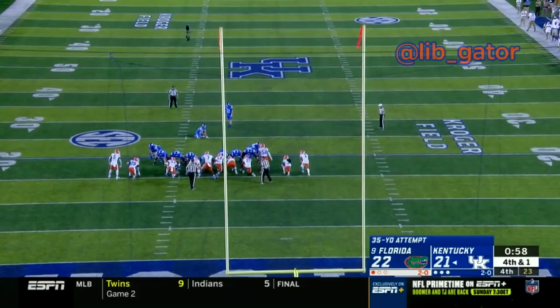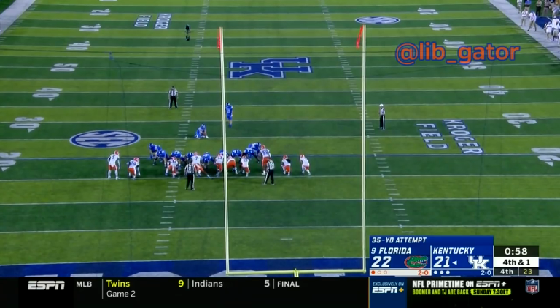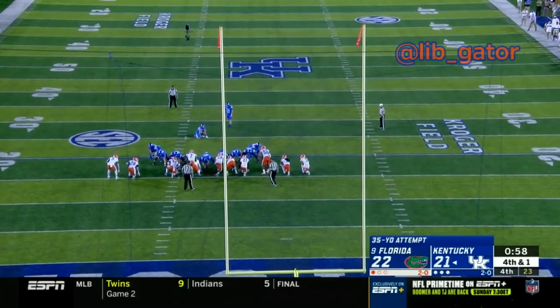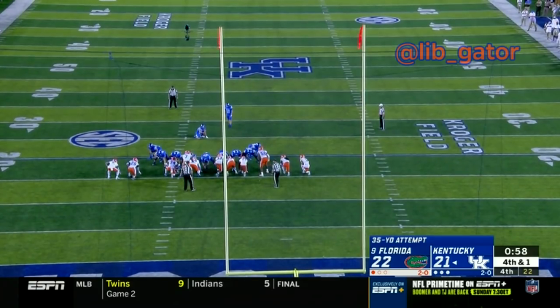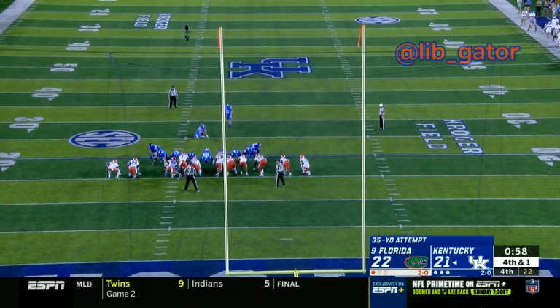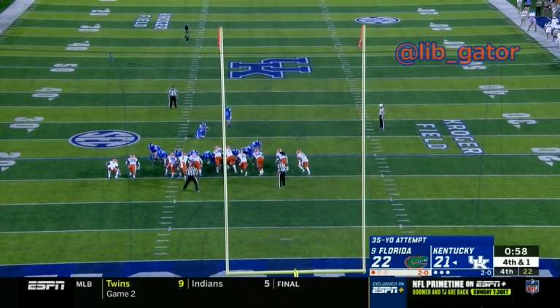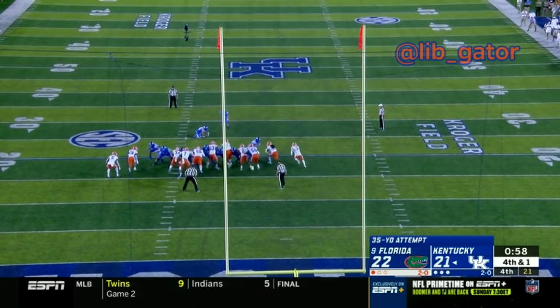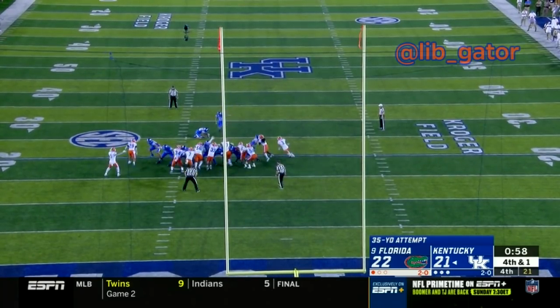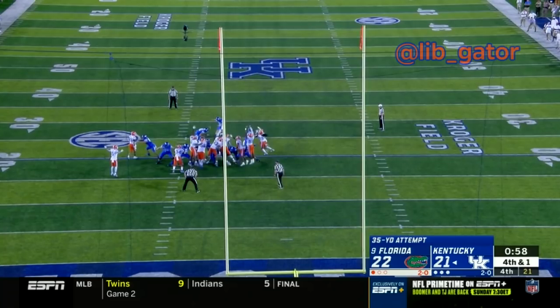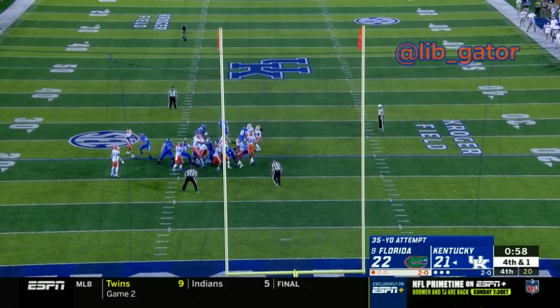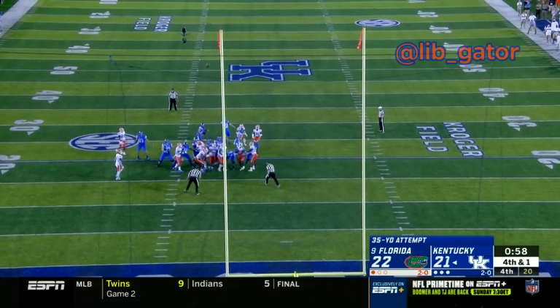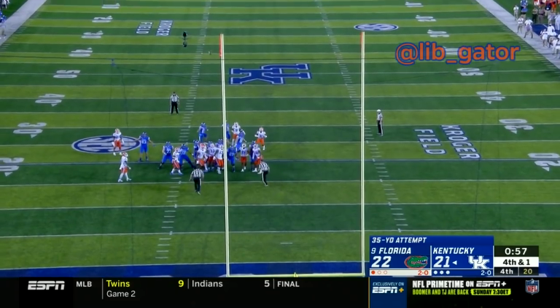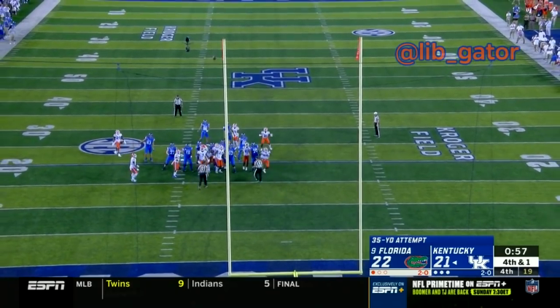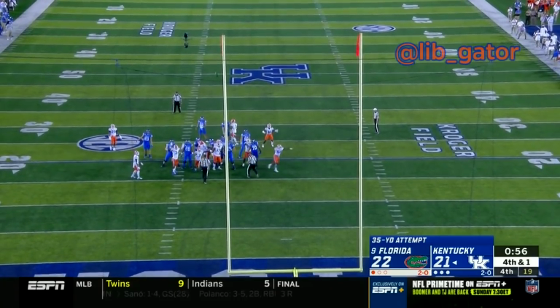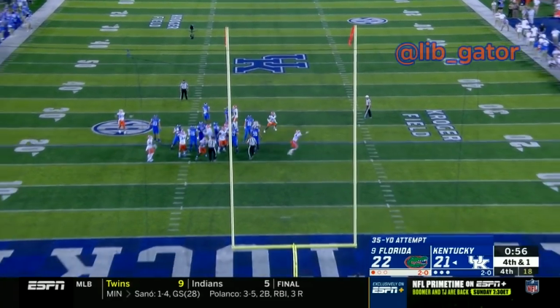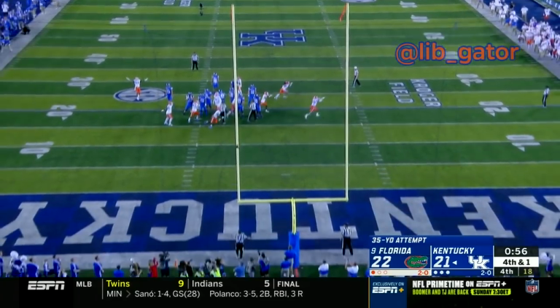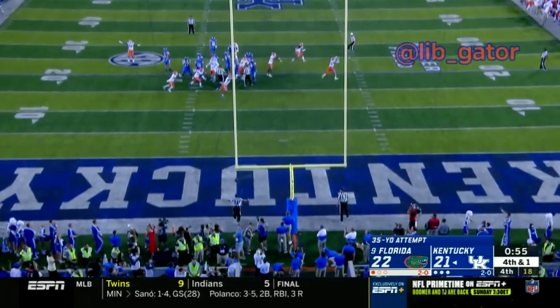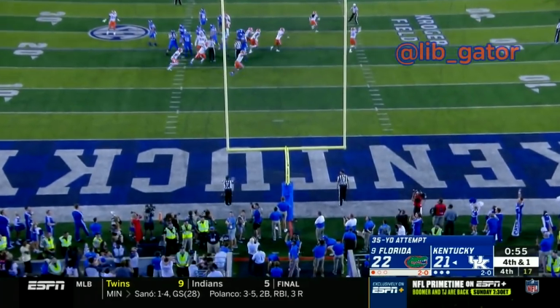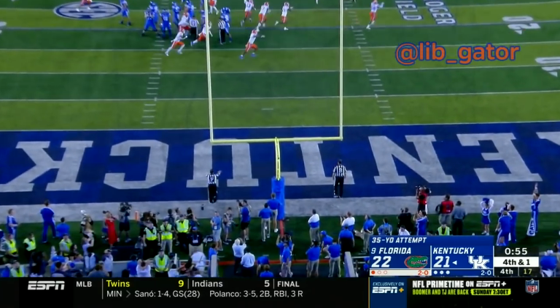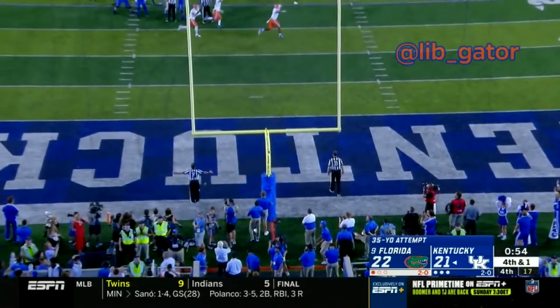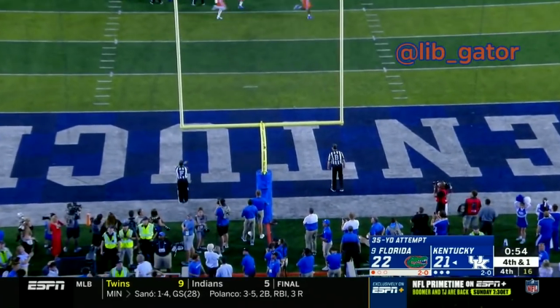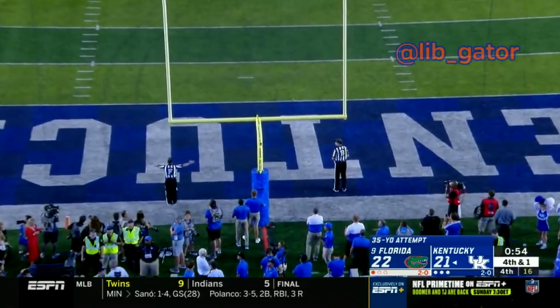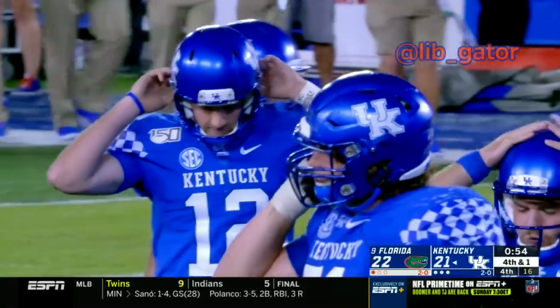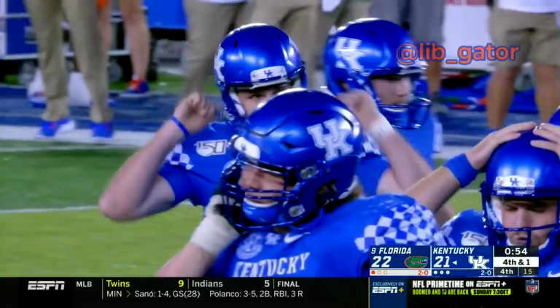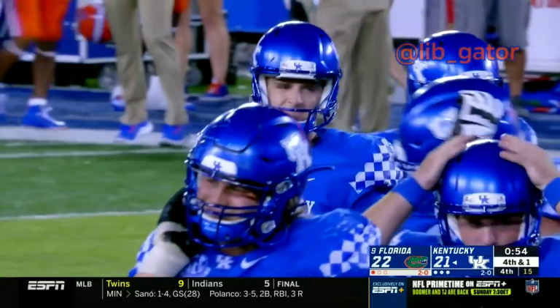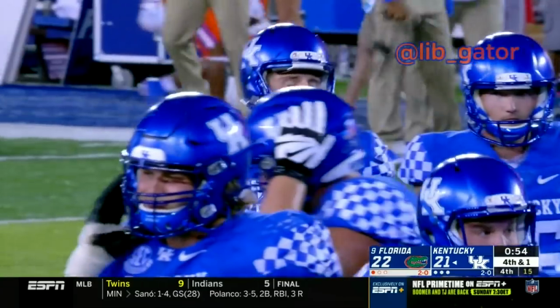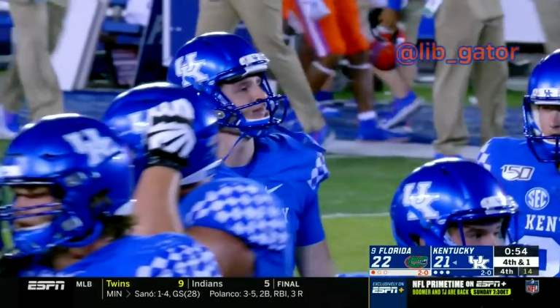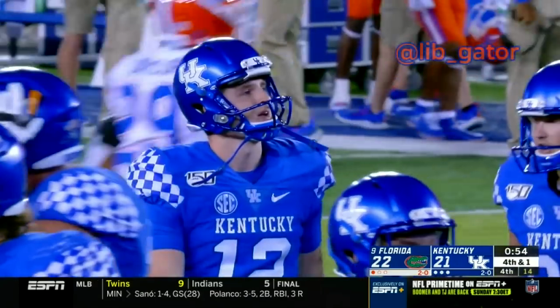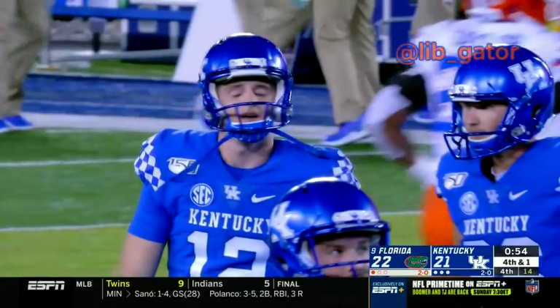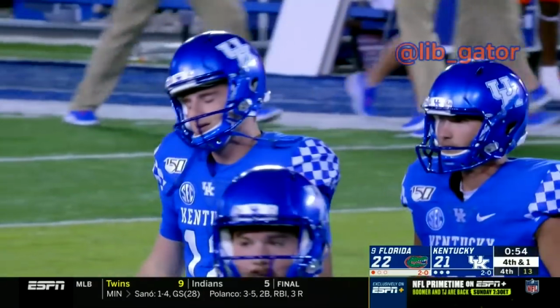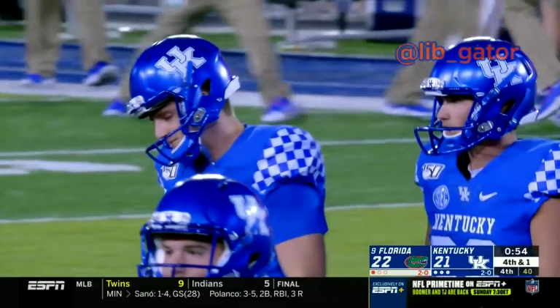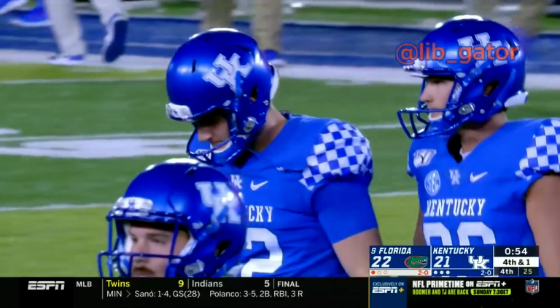Here we go — chance for a go-ahead field goal. There's the snap, set down, the kick is up on the way — and it is going to be... No good! No good! He missed it! For the Gators.